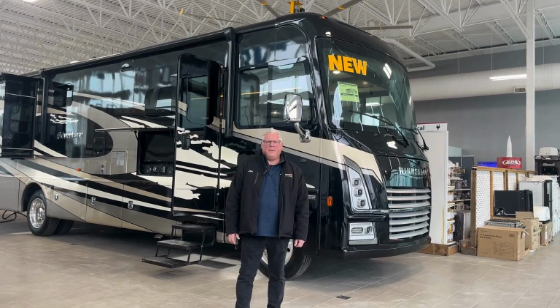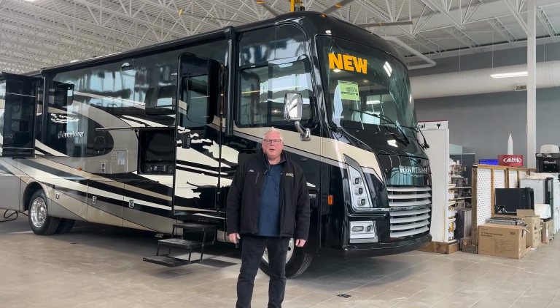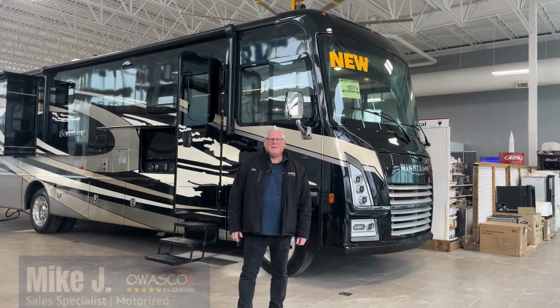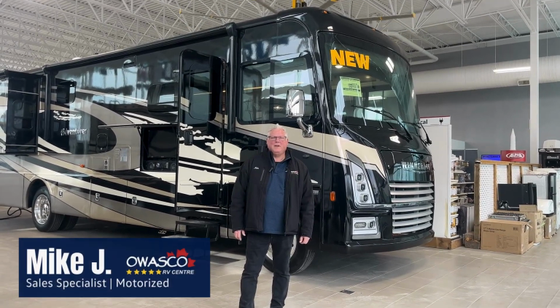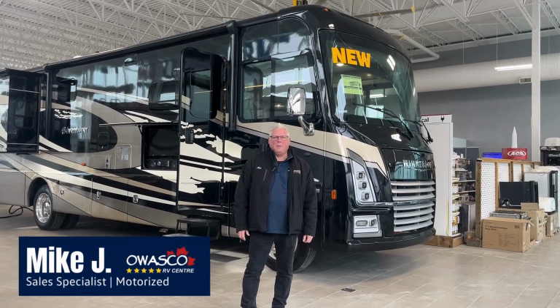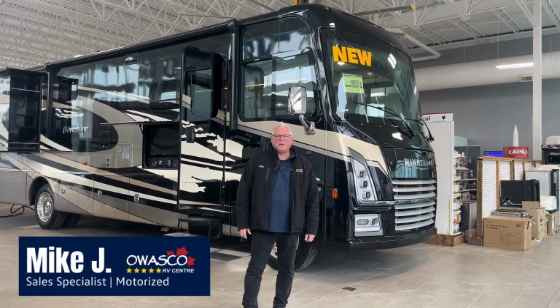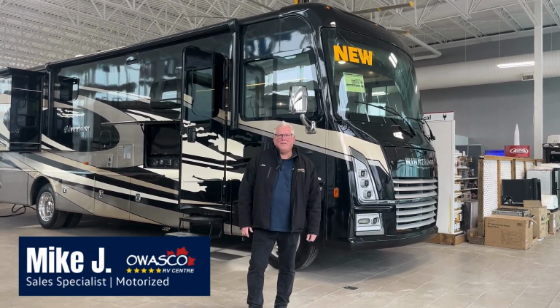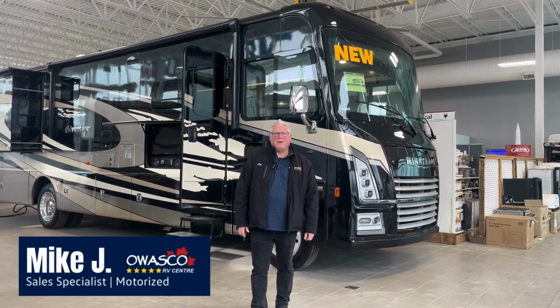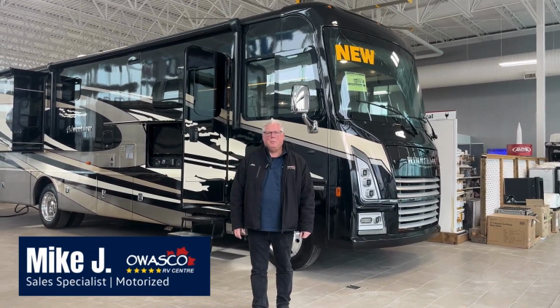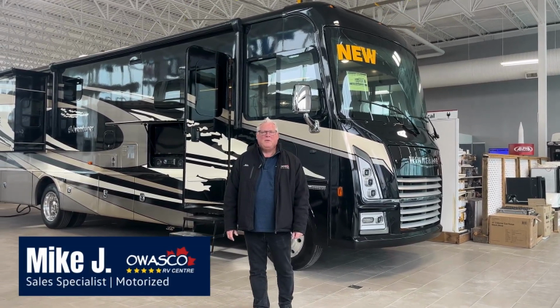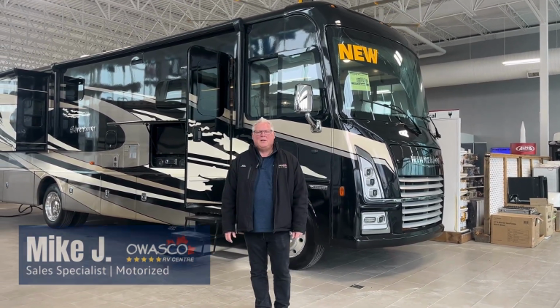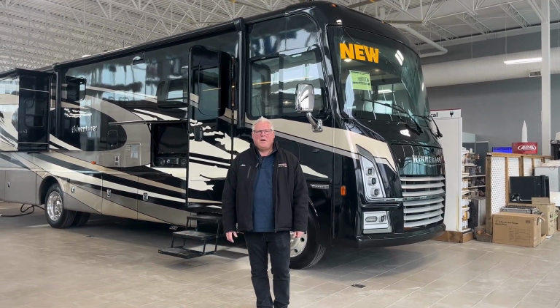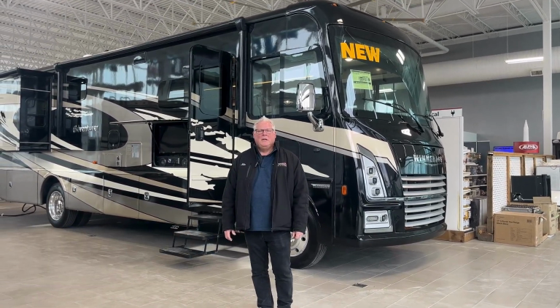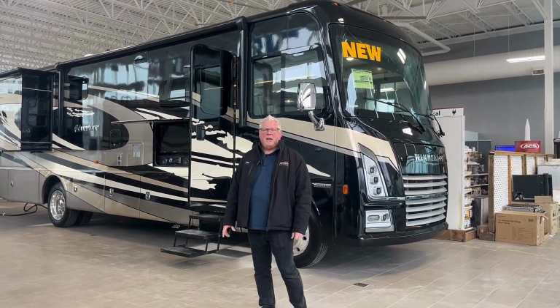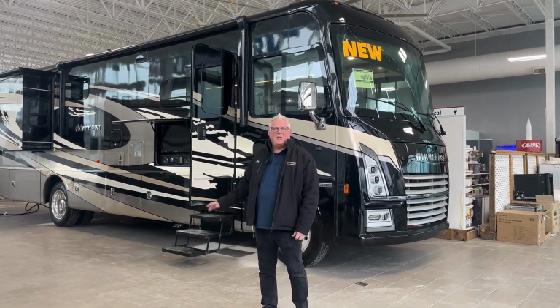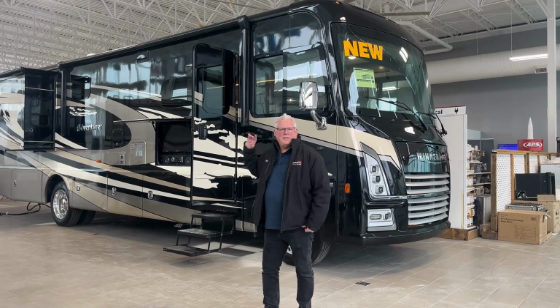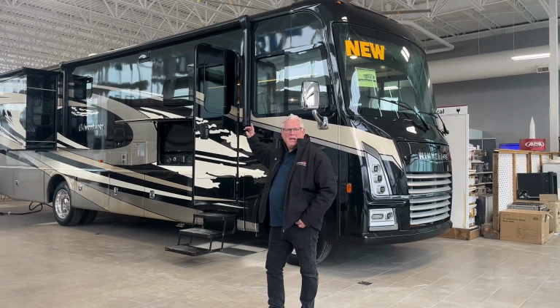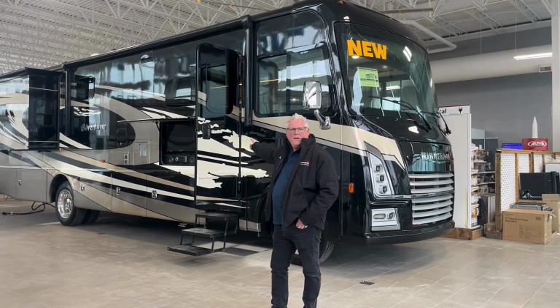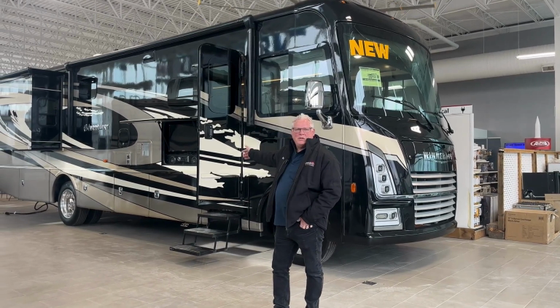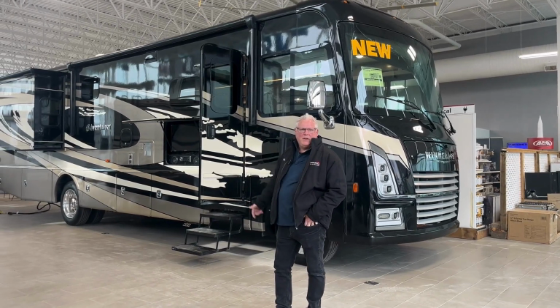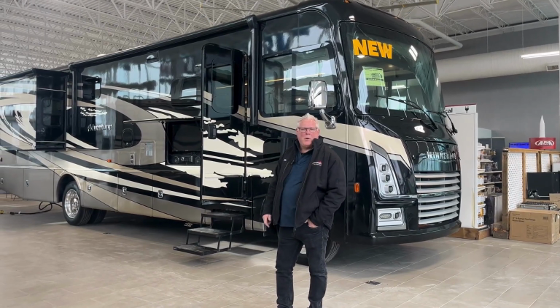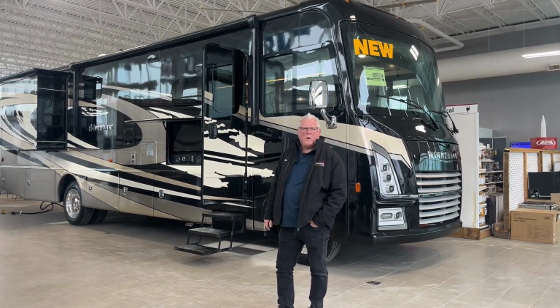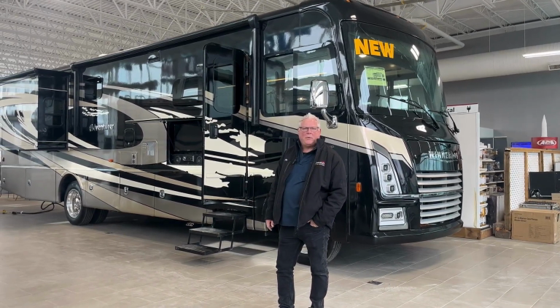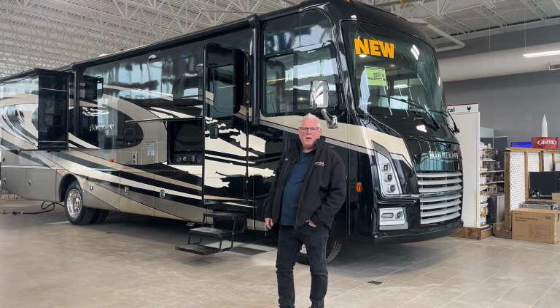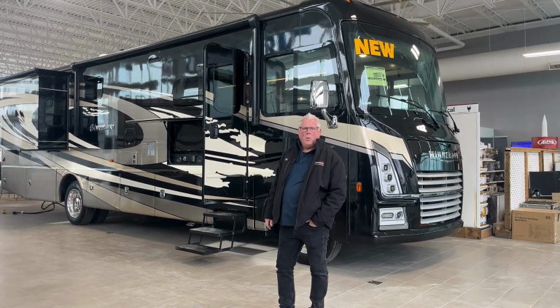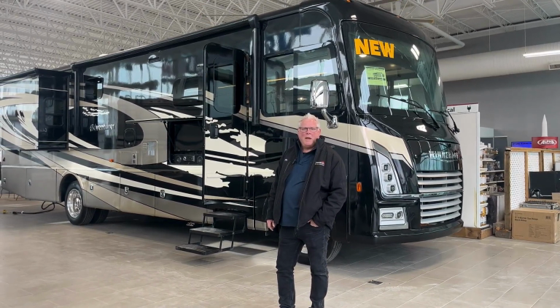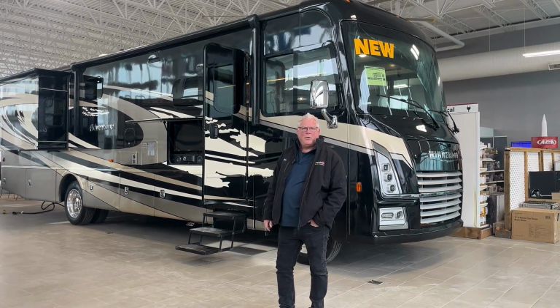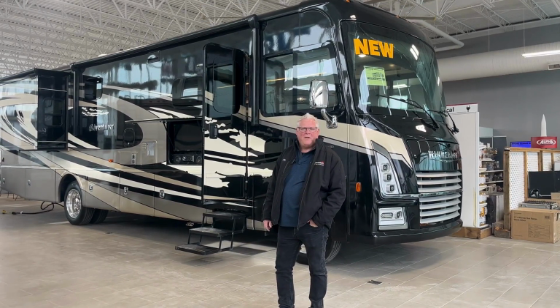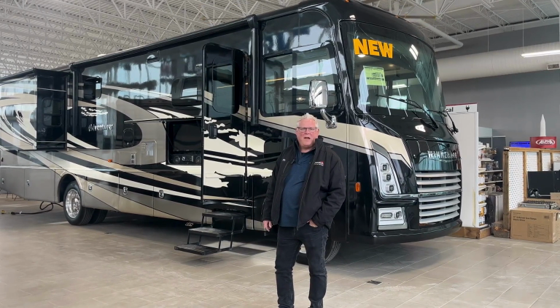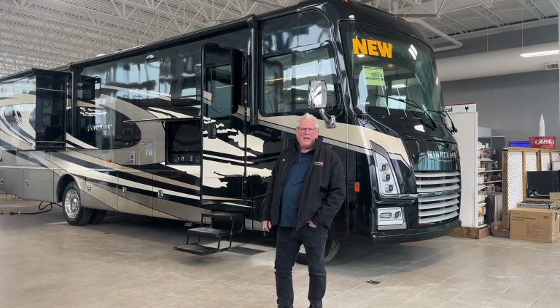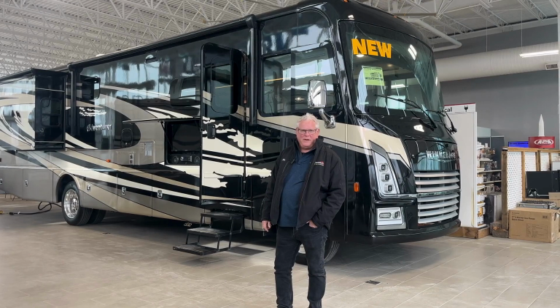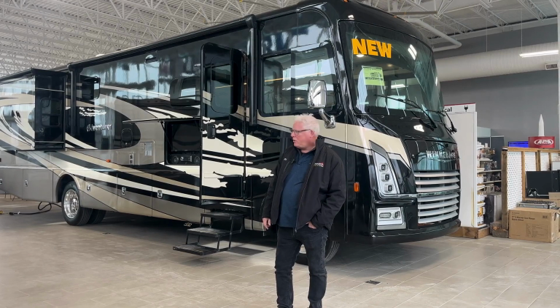Hi there, Mike Johnson here from Owosco RV Center in Bowmanville, Ontario. Today I'm going to show you some of the key features of the 2023 Winnebago 35F Adventurer.